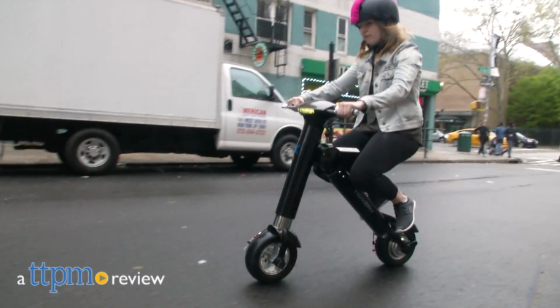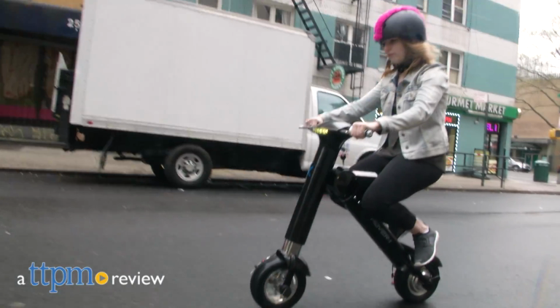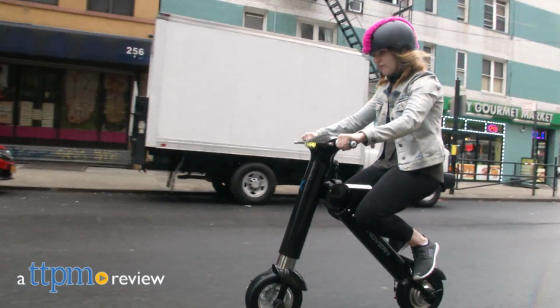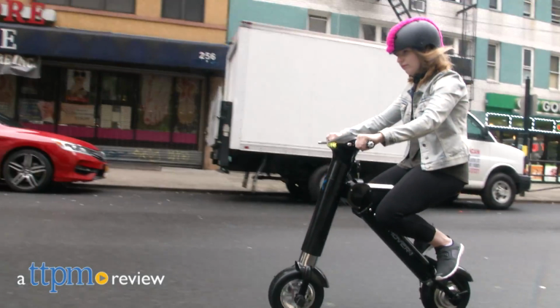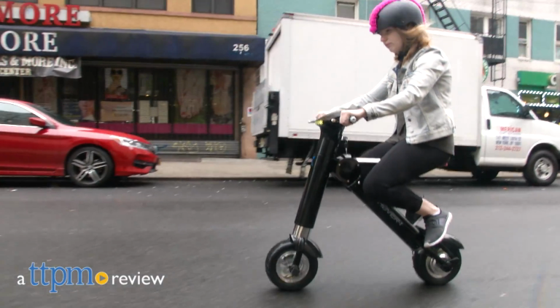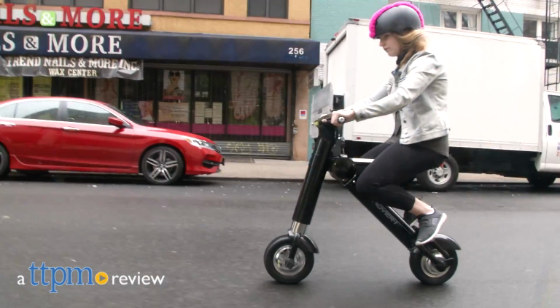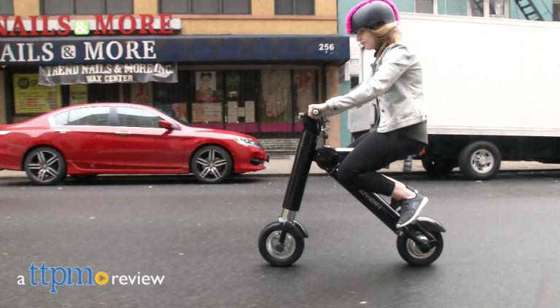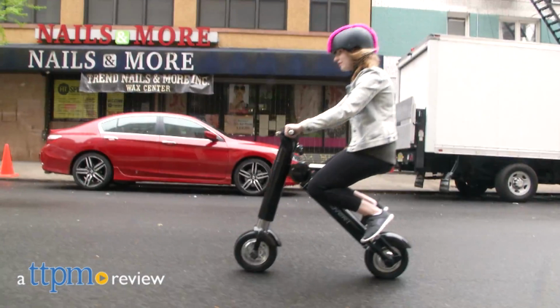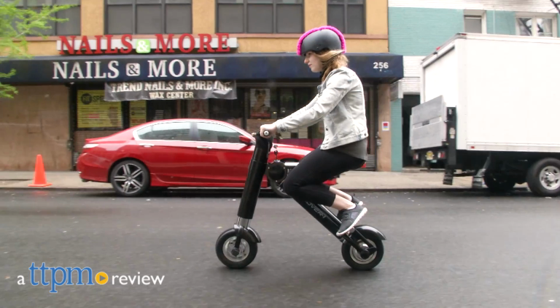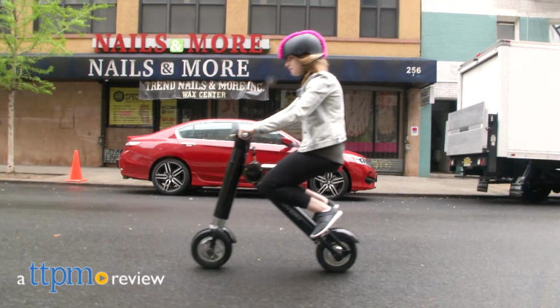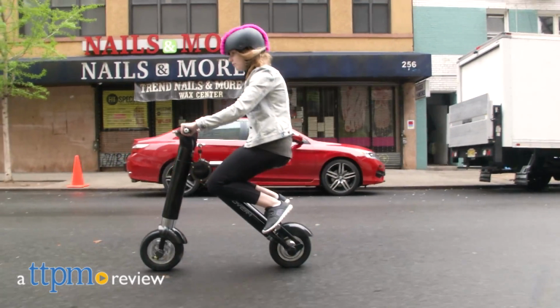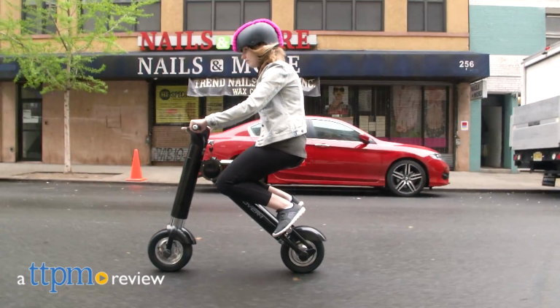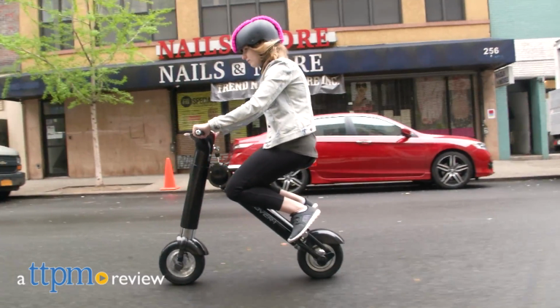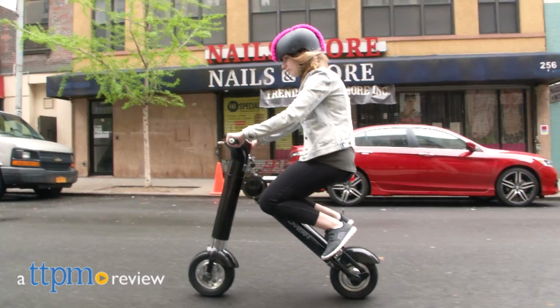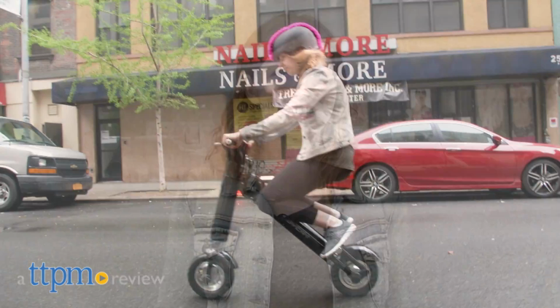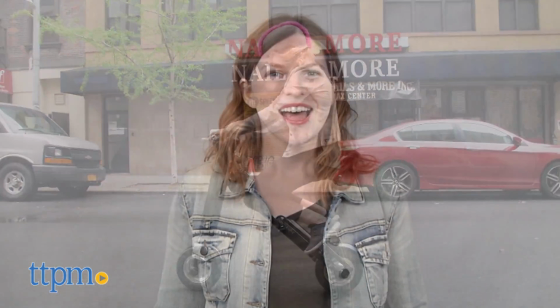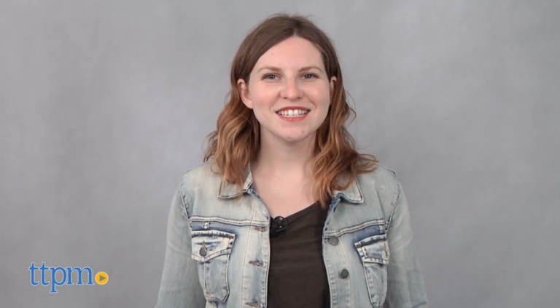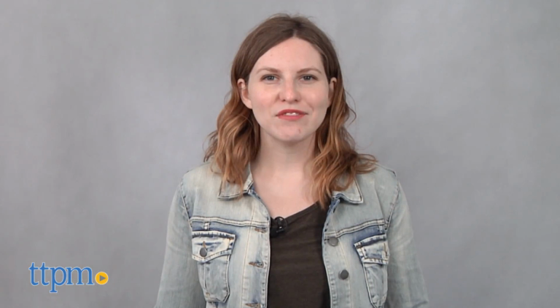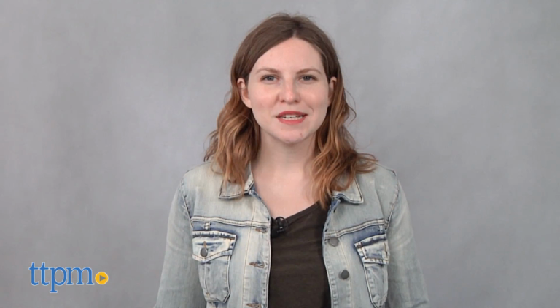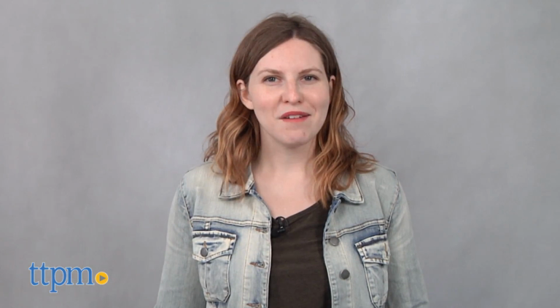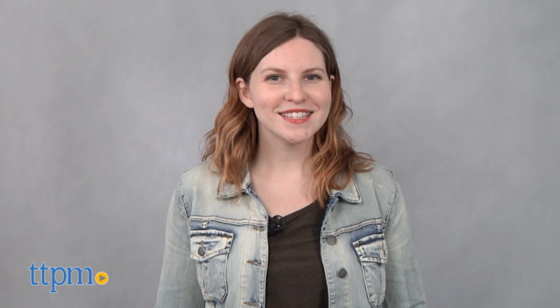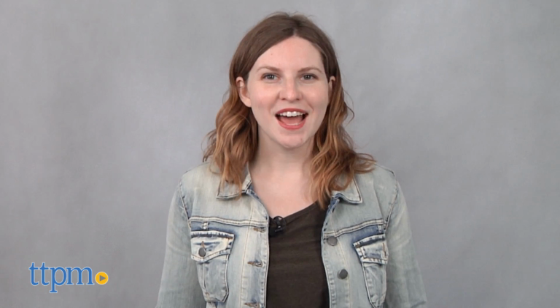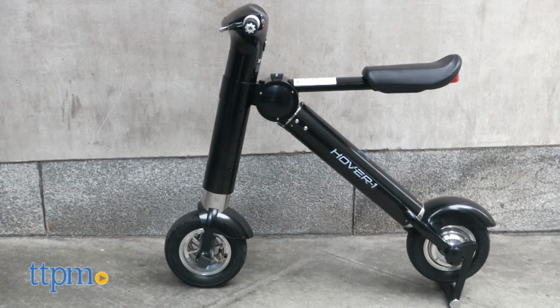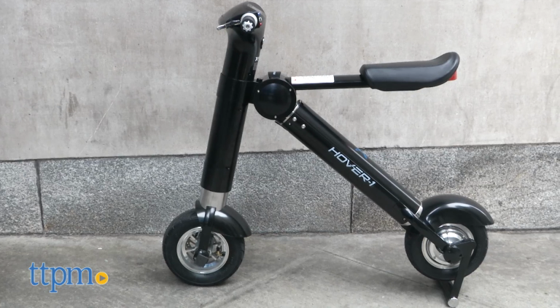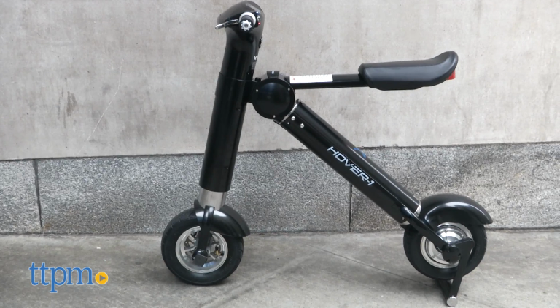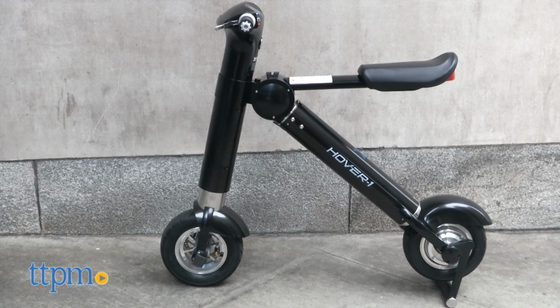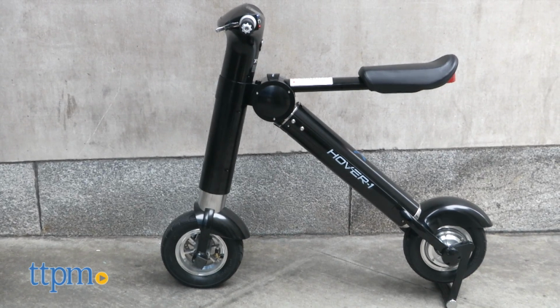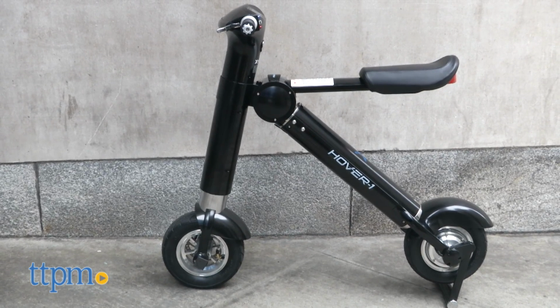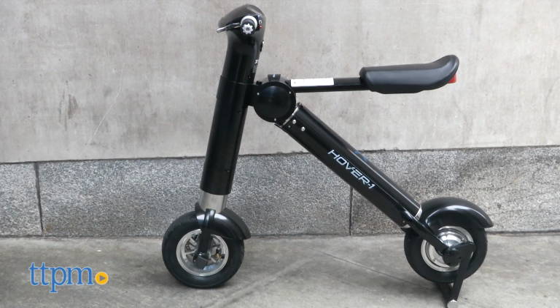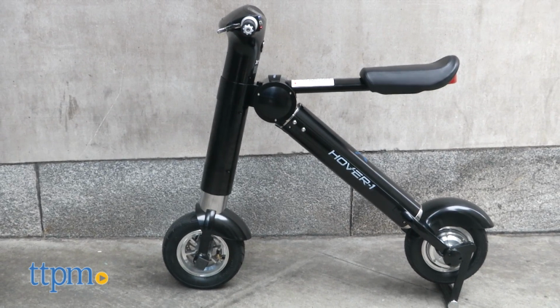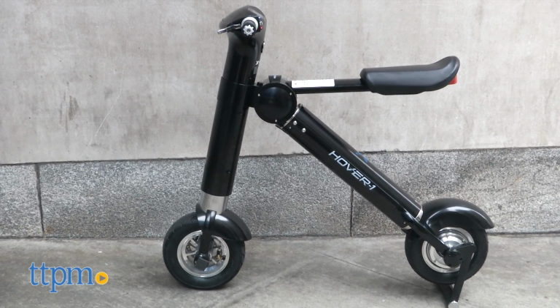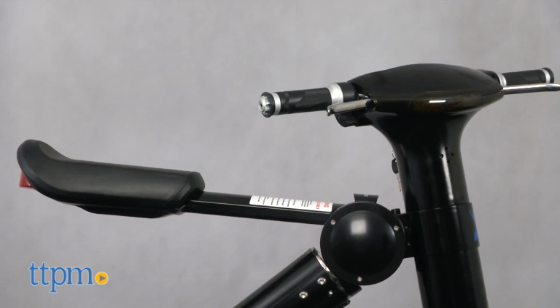Tired of pedaling your old bike up a hill every day to work or class? This might be the solution. Hi, this is Jen from TTPM, and this is the Hype Hover One XLS Folding Electric Scooter from DGL.